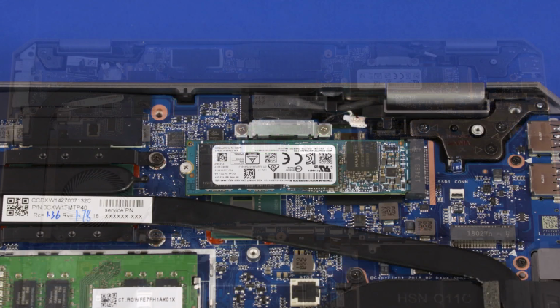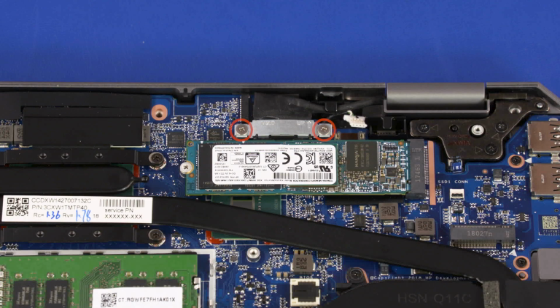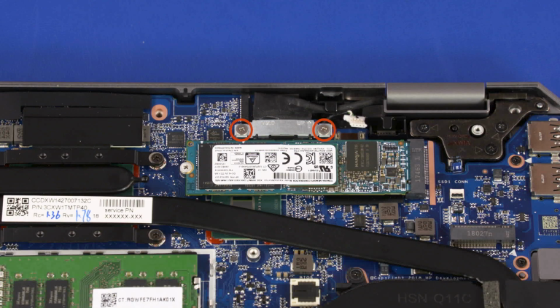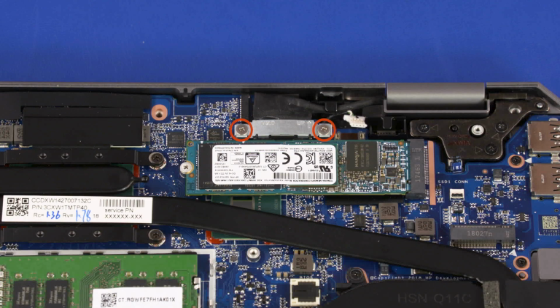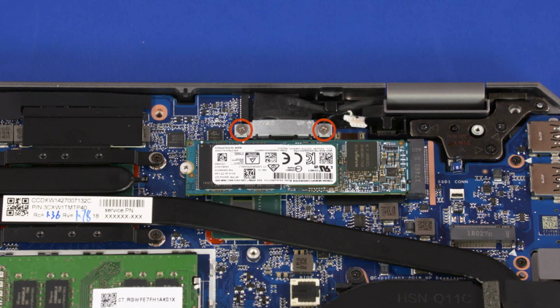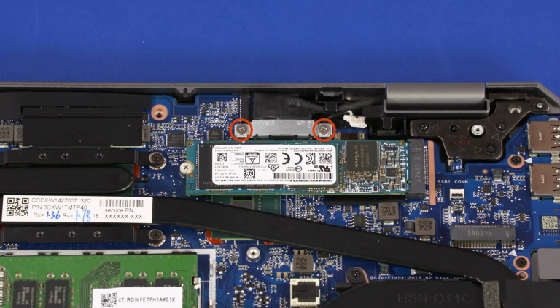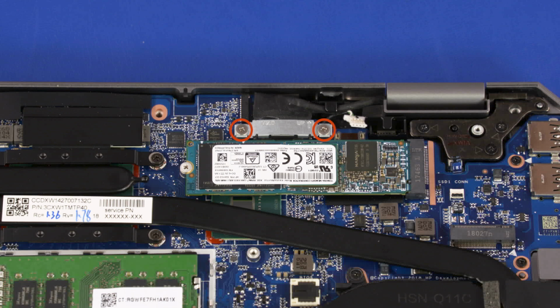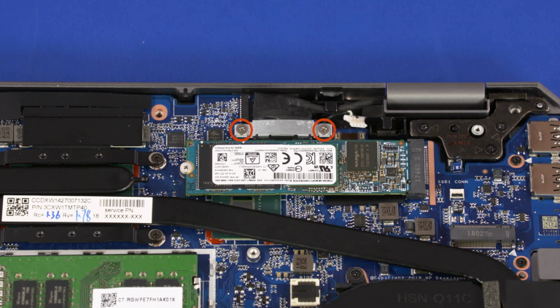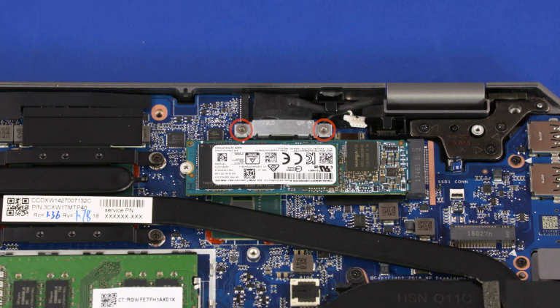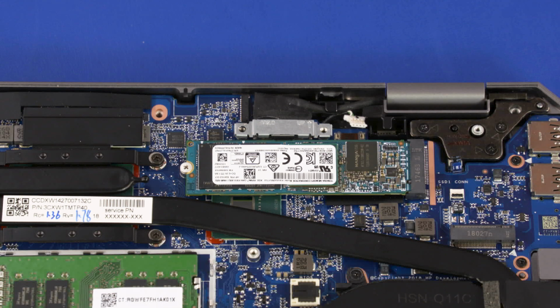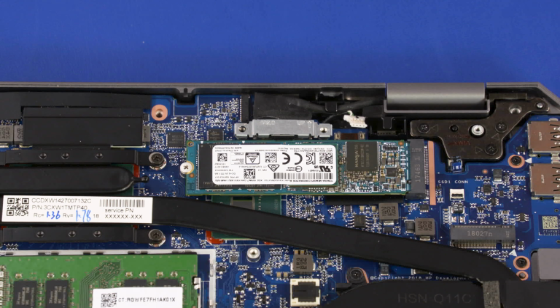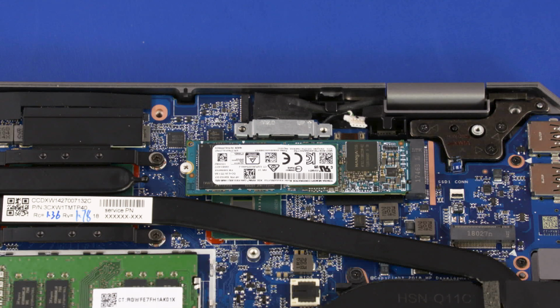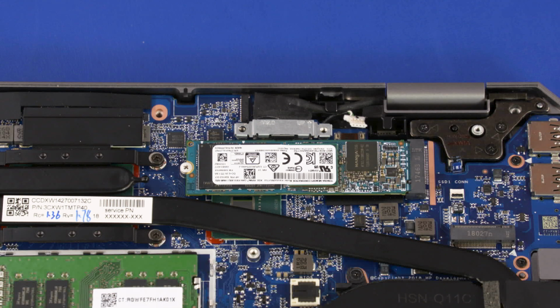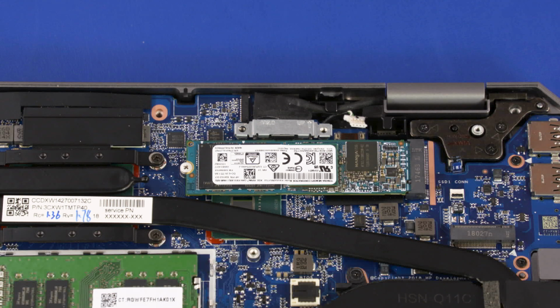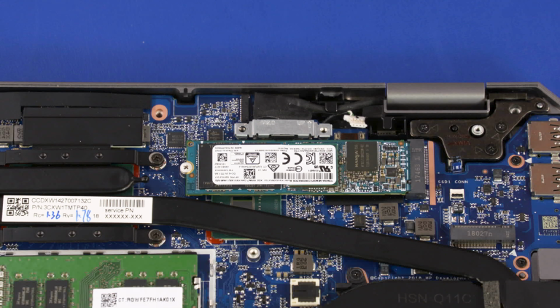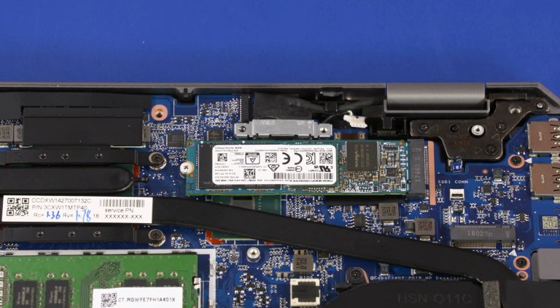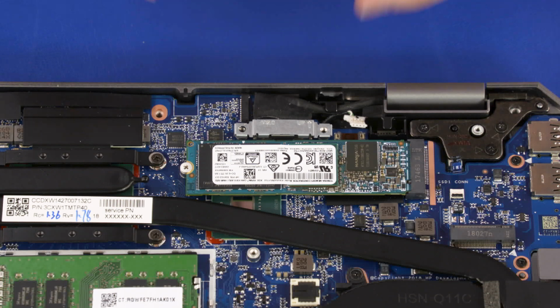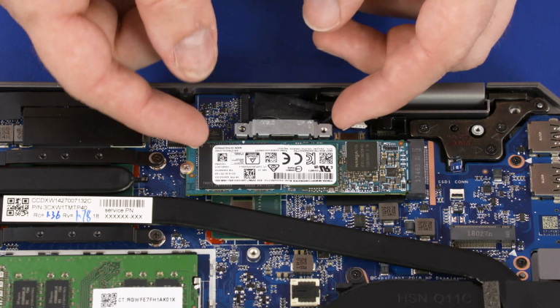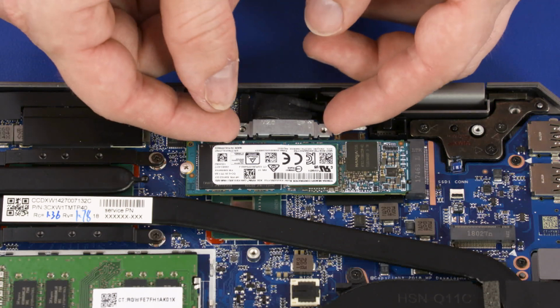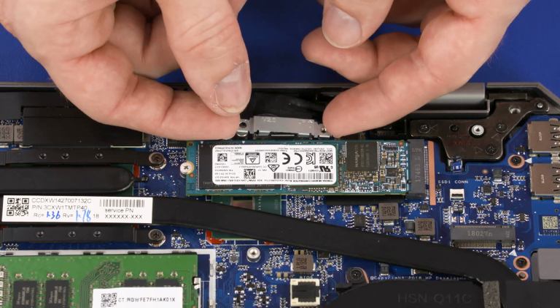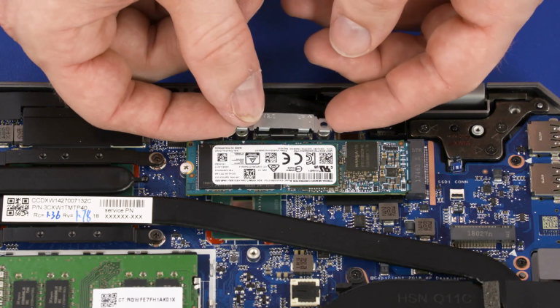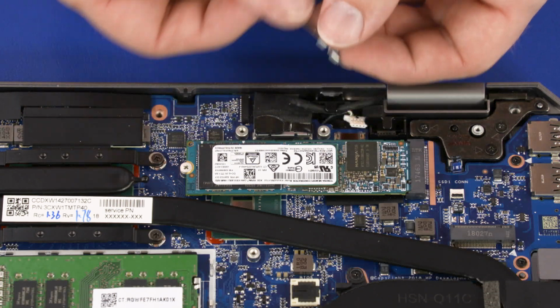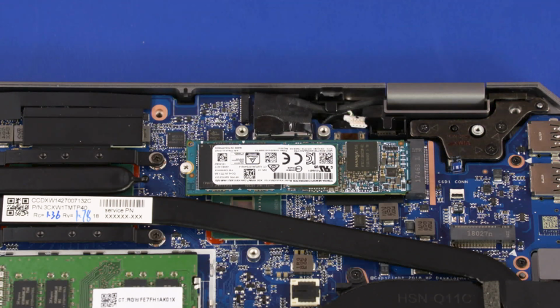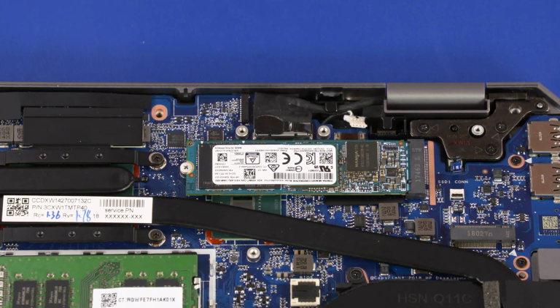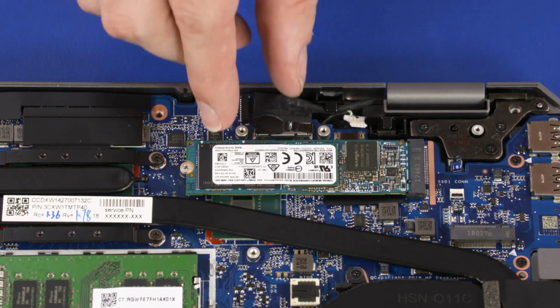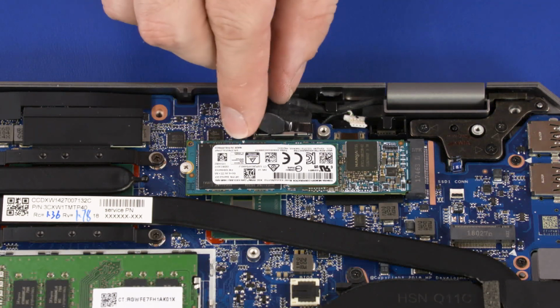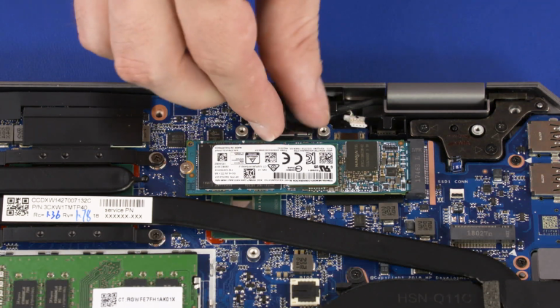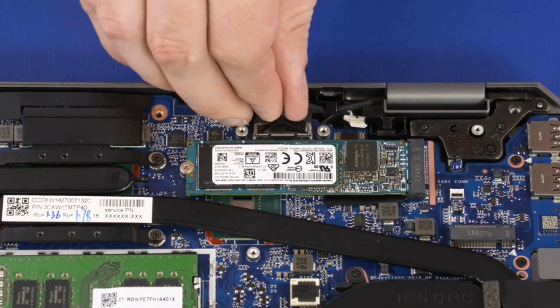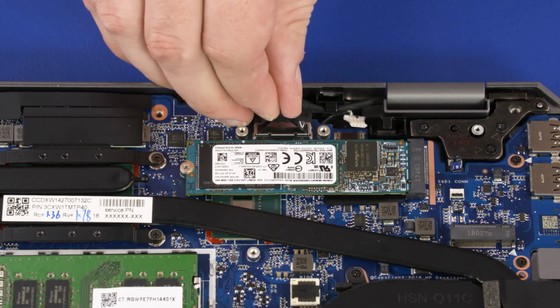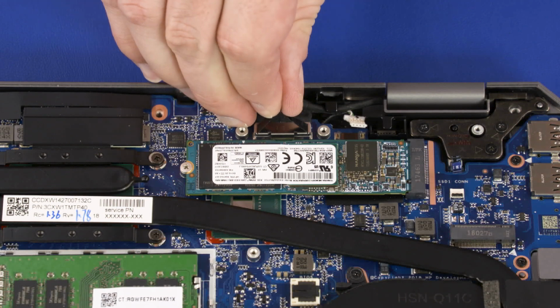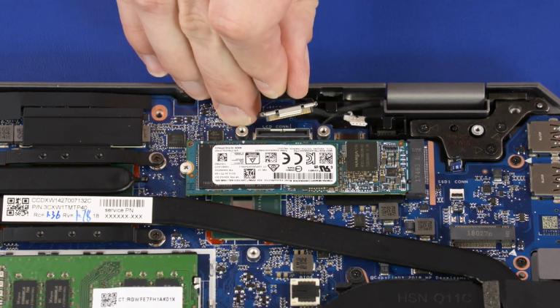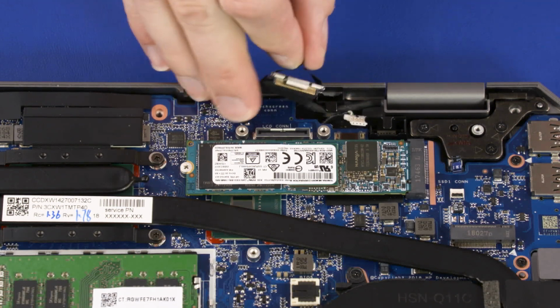Remove the two 2 mm P1 Phillips-head screws that secure the display panel connector bracket to the system board. Remove the display panel connector bracket. Disconnect the display panel cable from the connector on the system board.